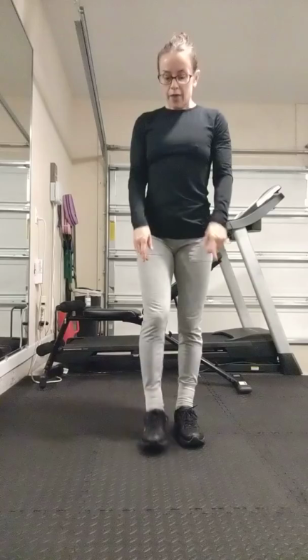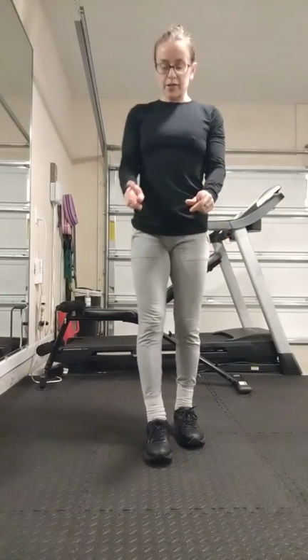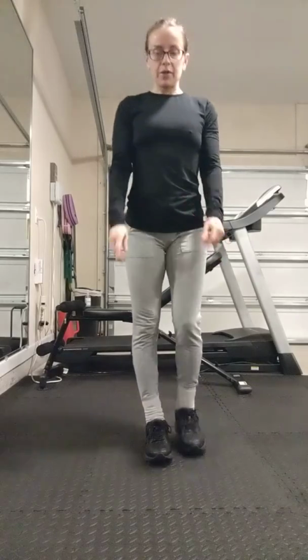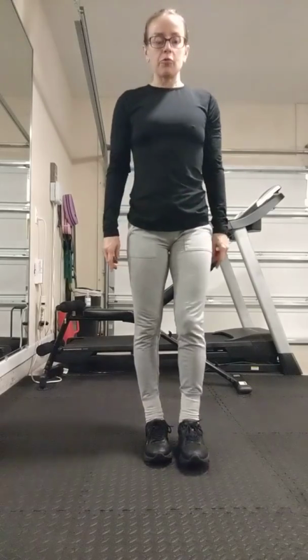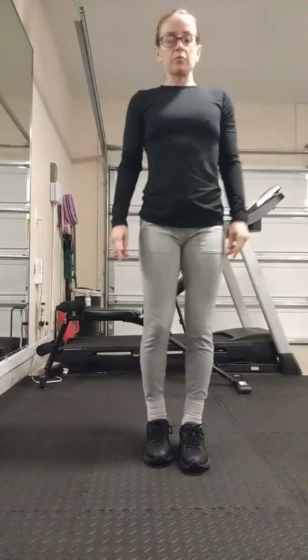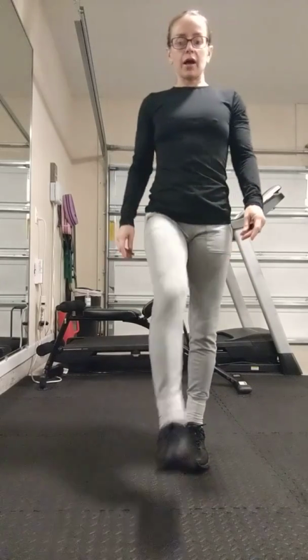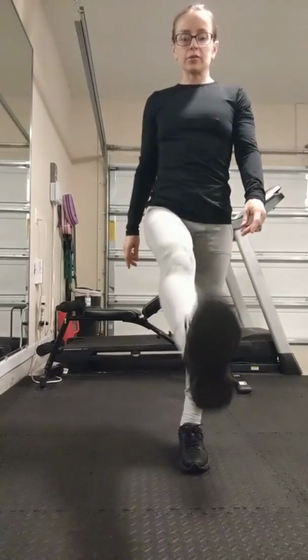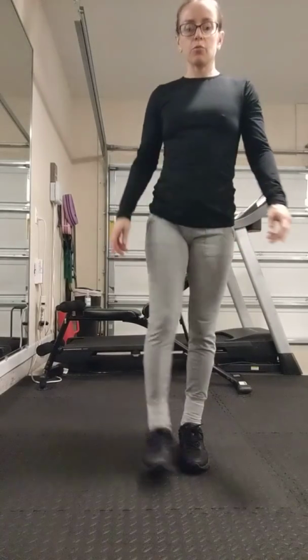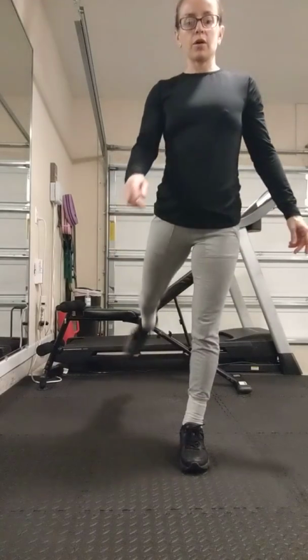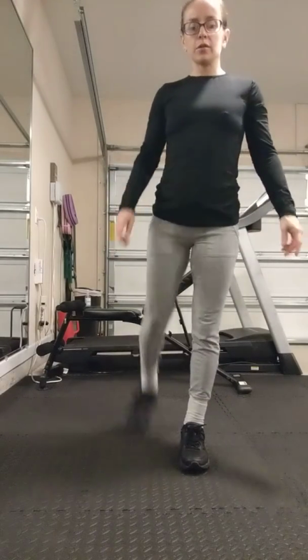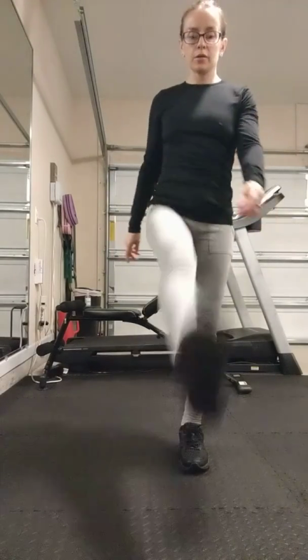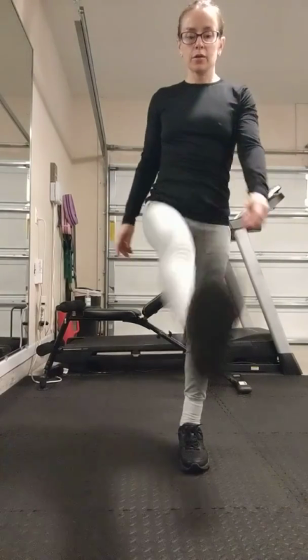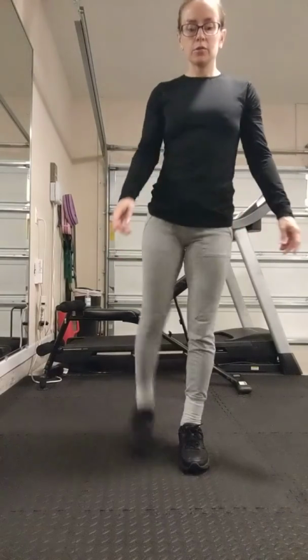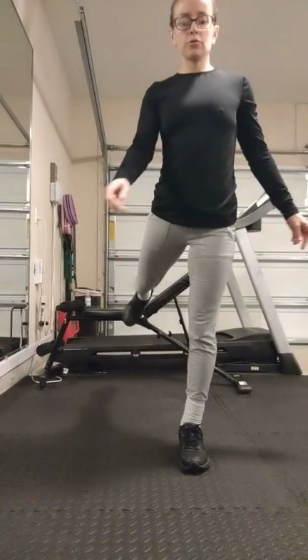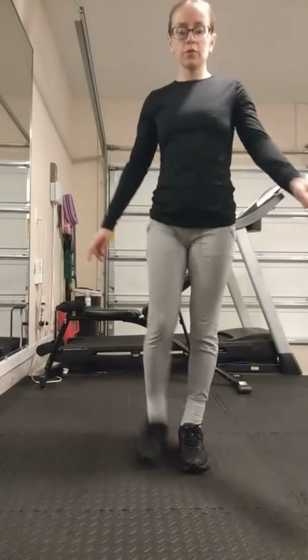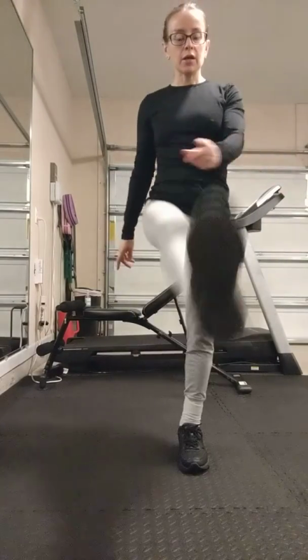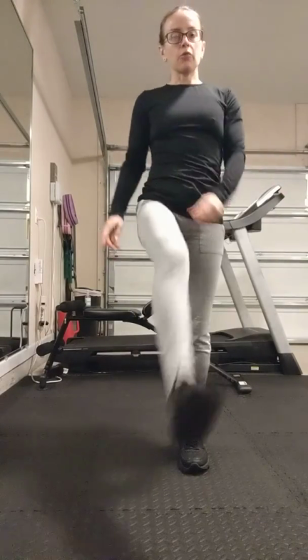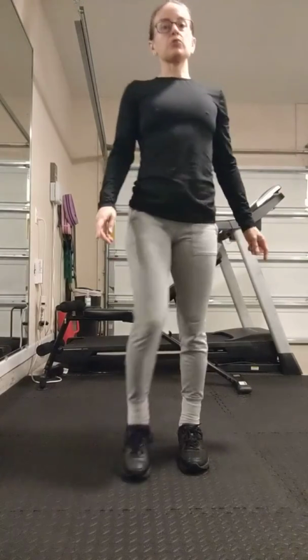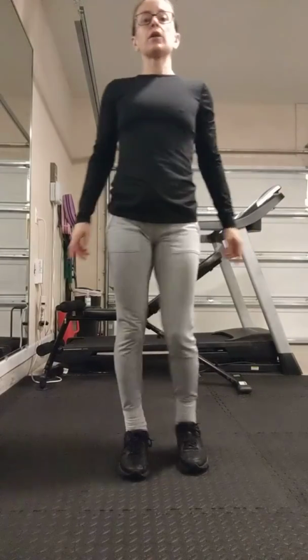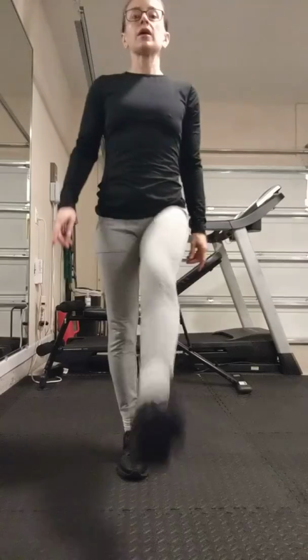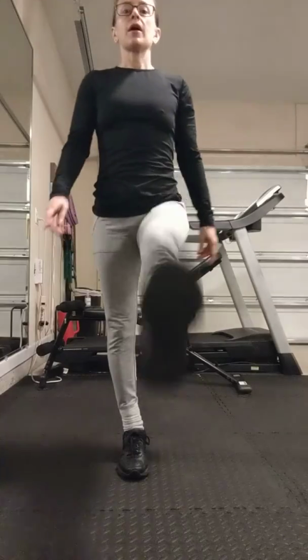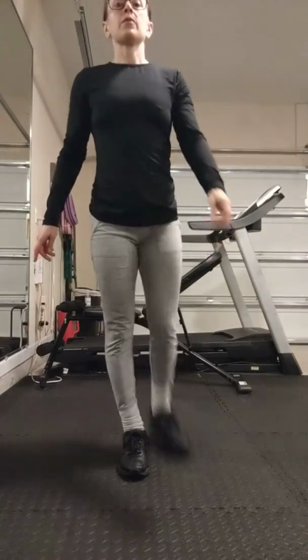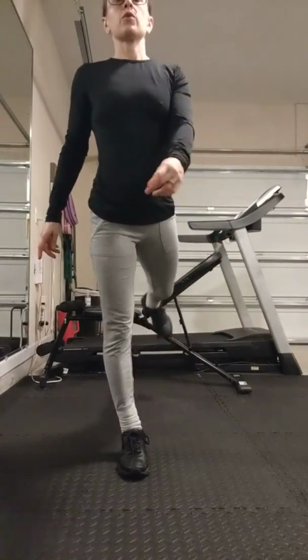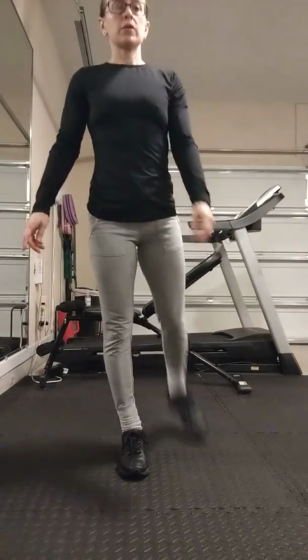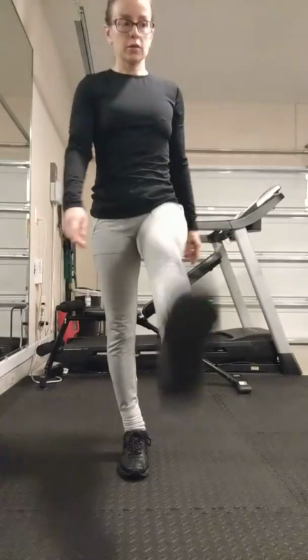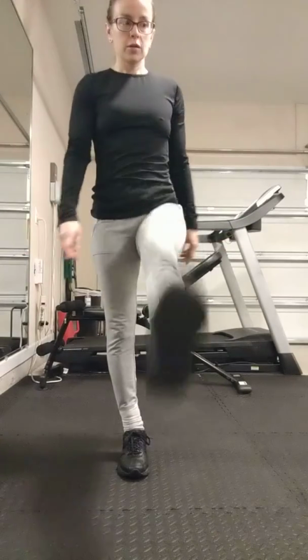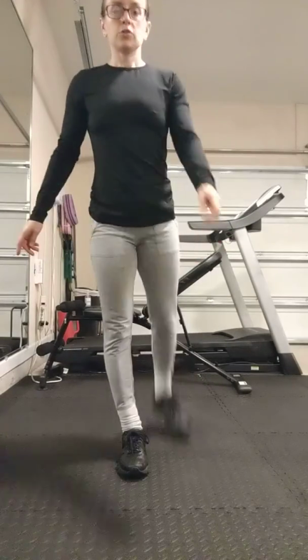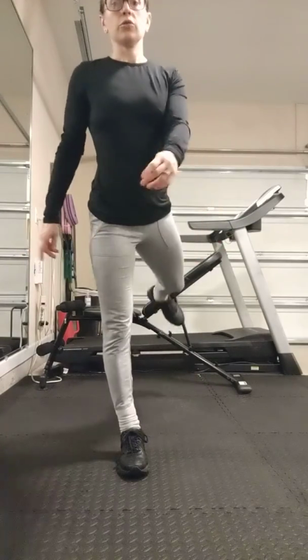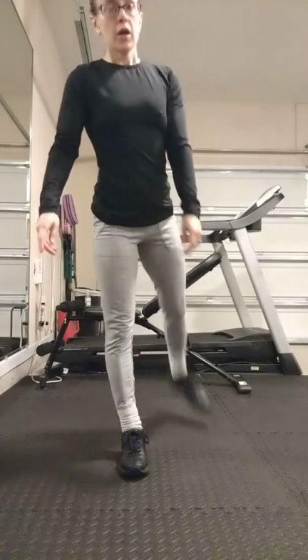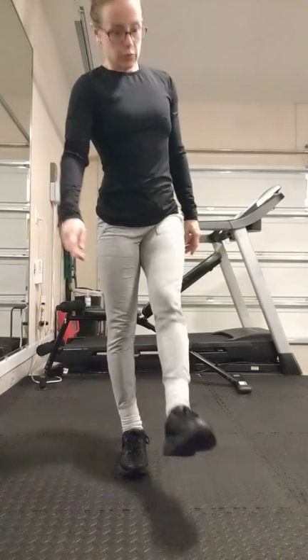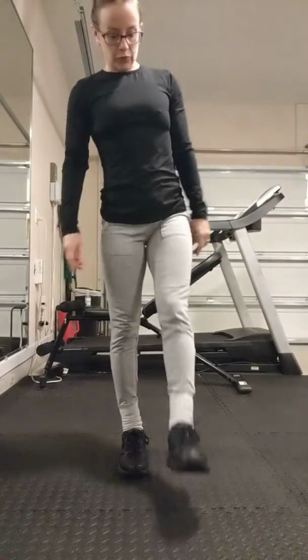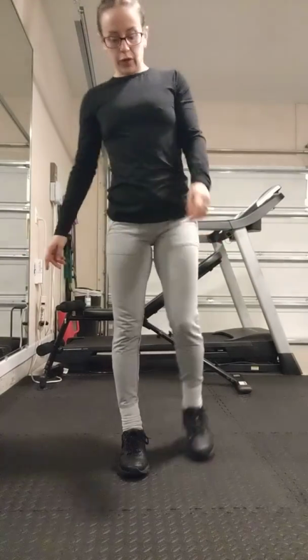And then same thing forward and back. So 1, 2, go for 20. And then 1, 2, going for 20.